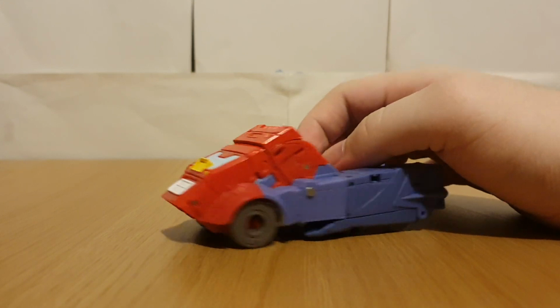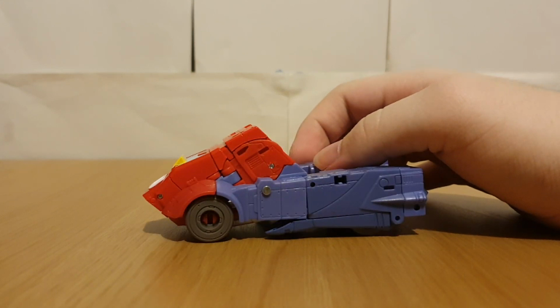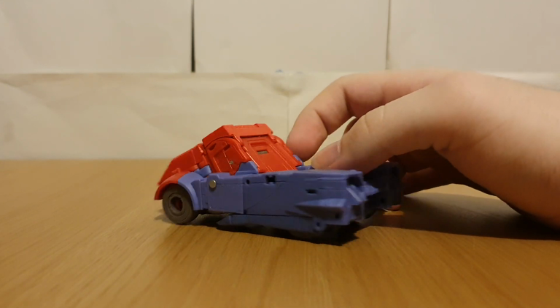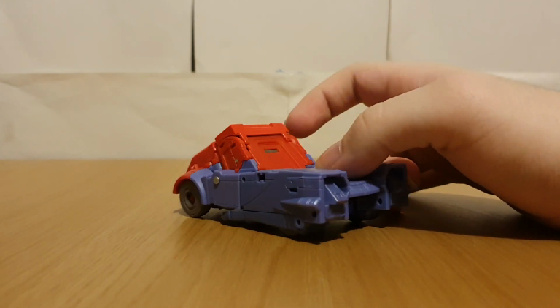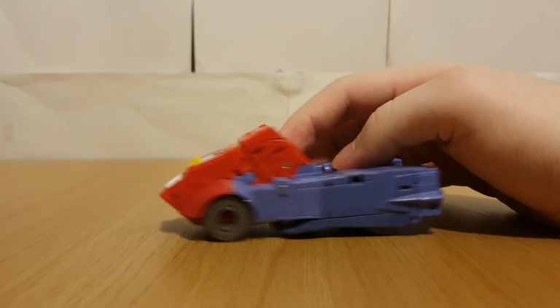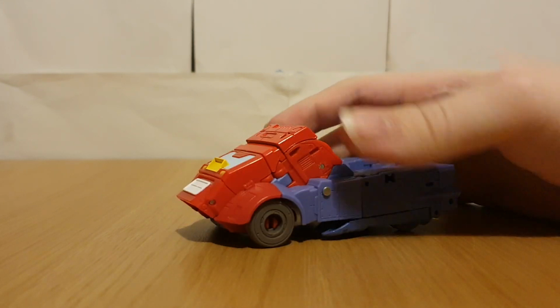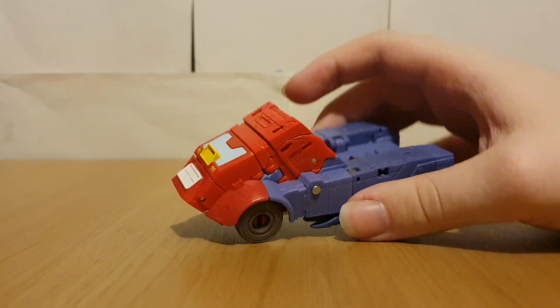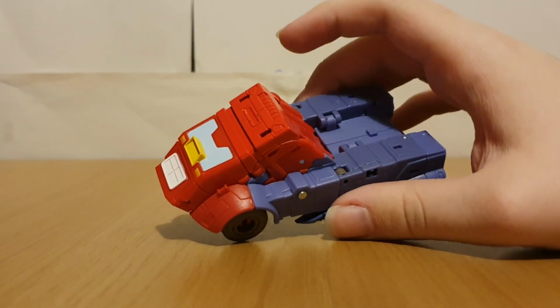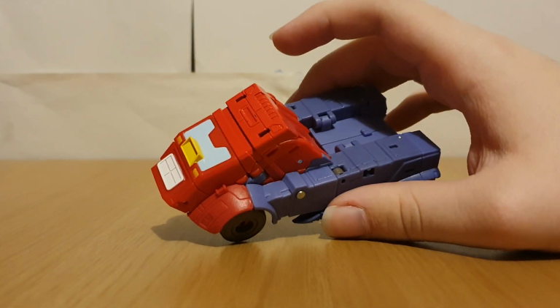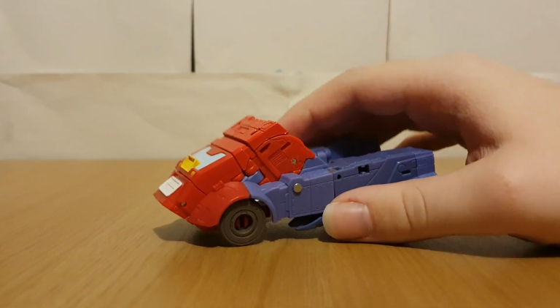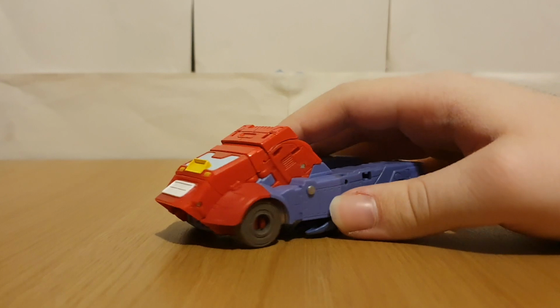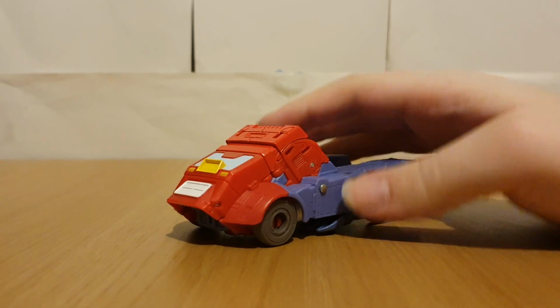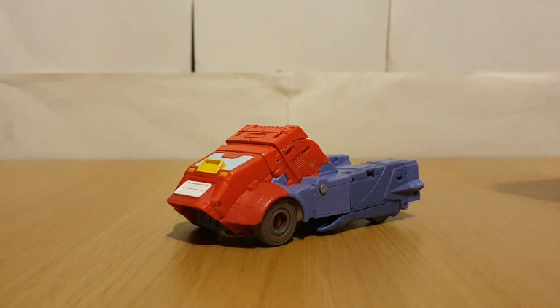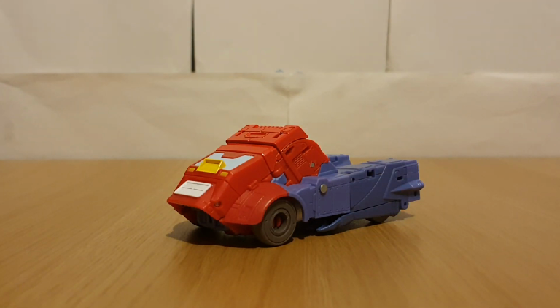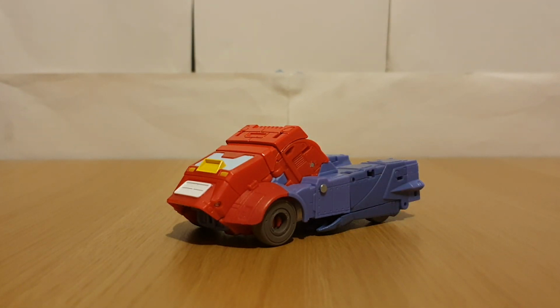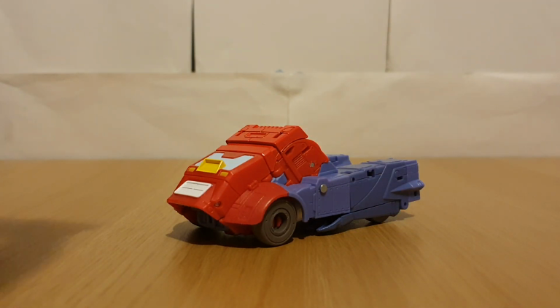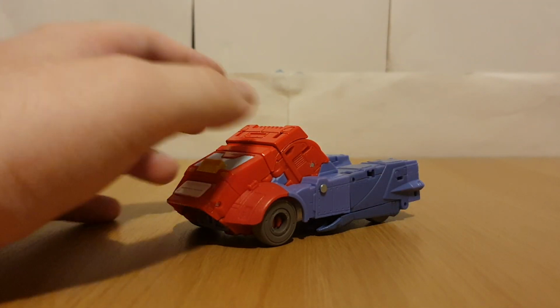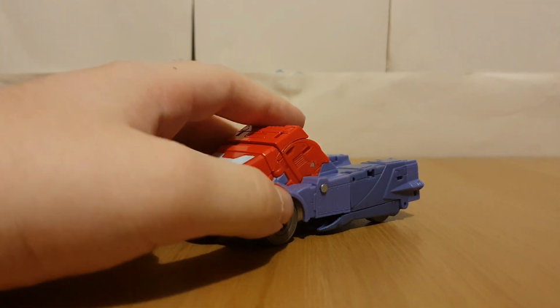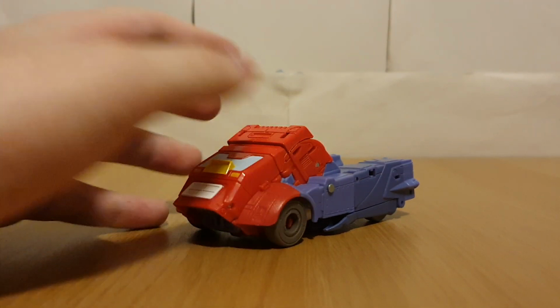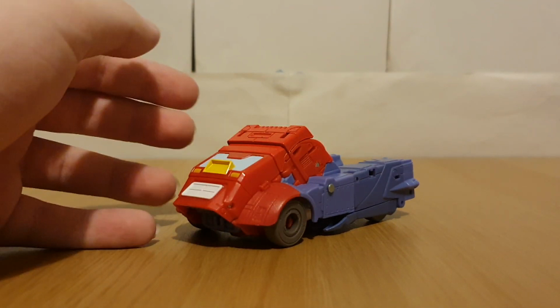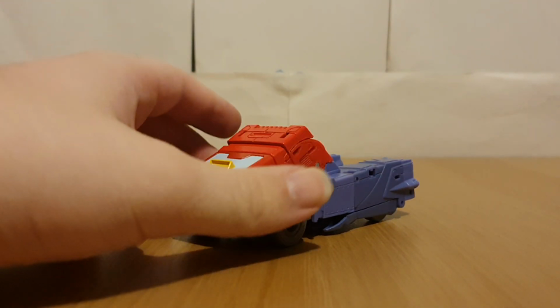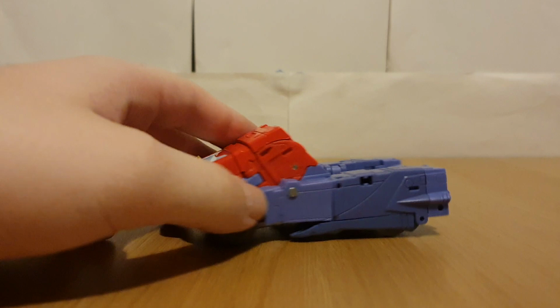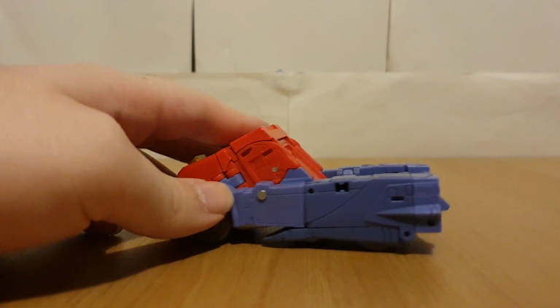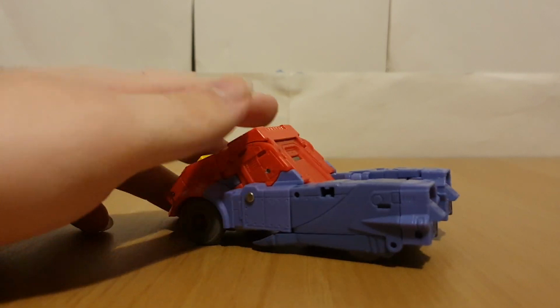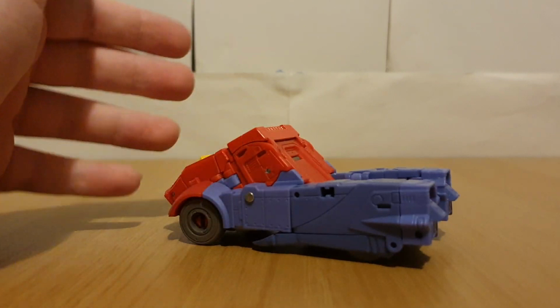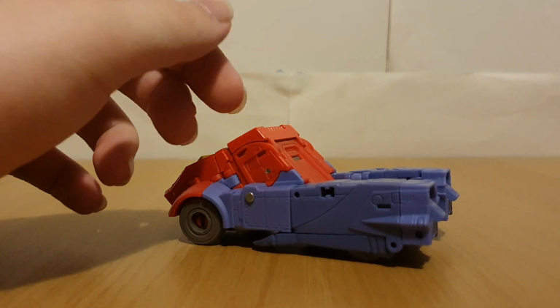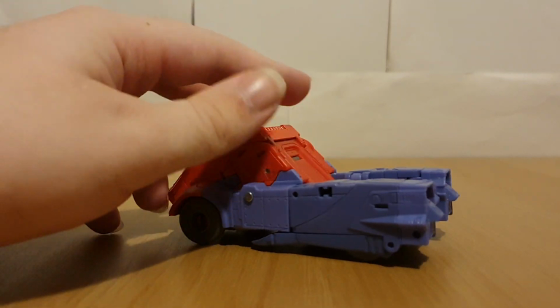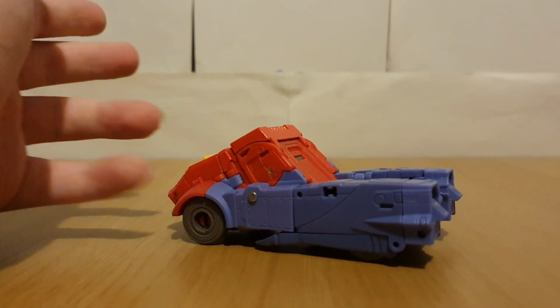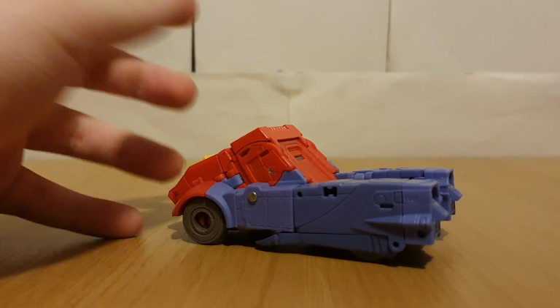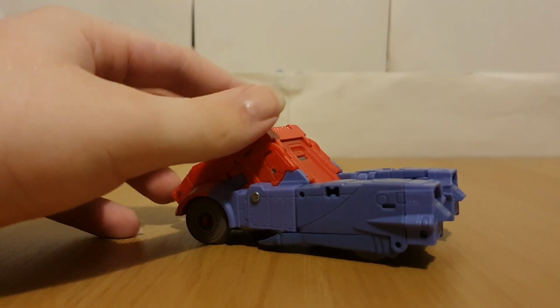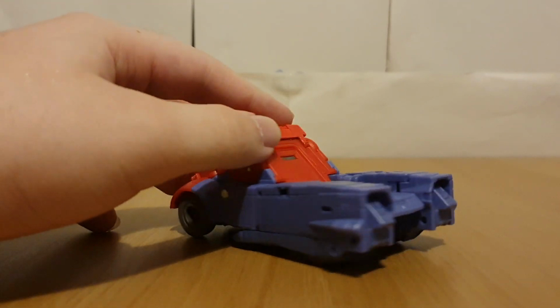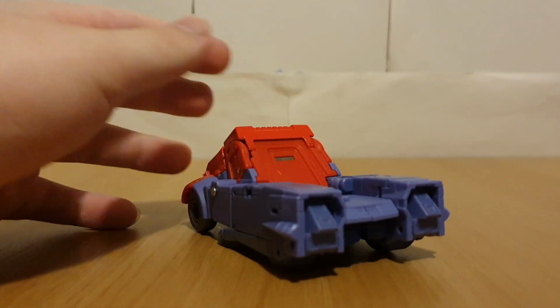Of course, I'm pretty sure you can tell, but this guy is a retool of Studio Series Cup. And this actually does hark back to other figures of Orion, which were Cup redecos.